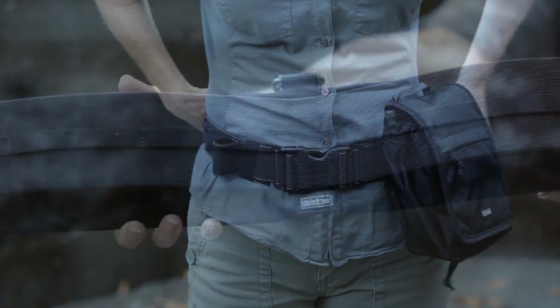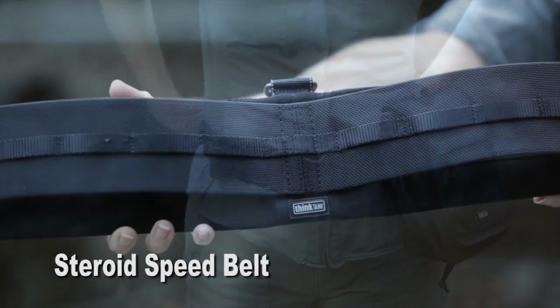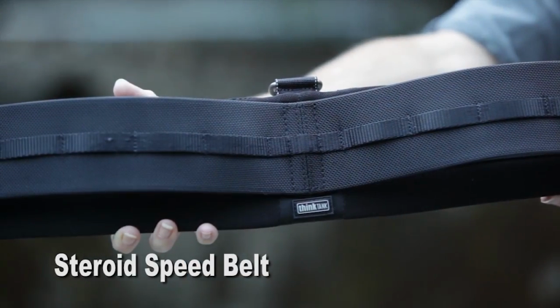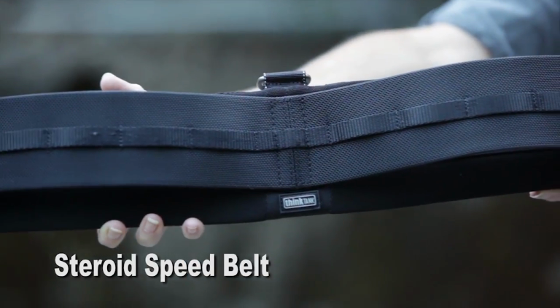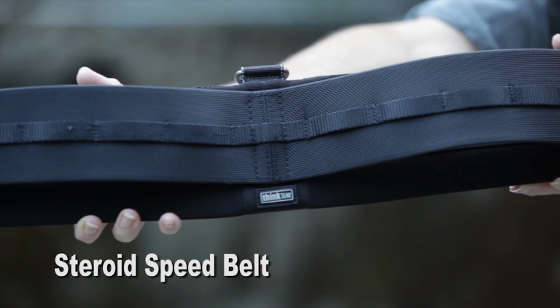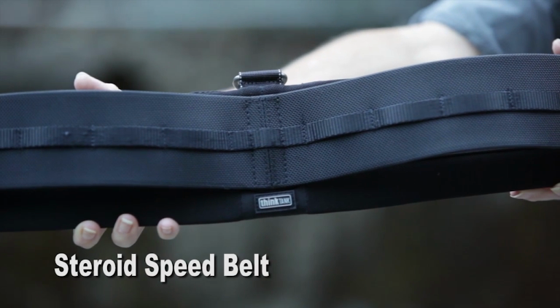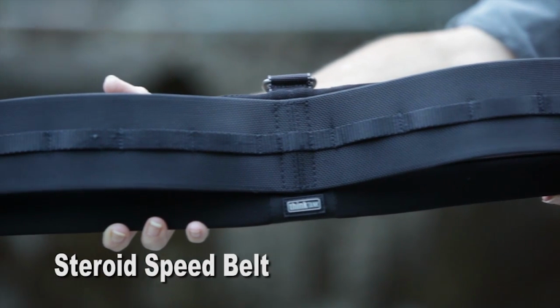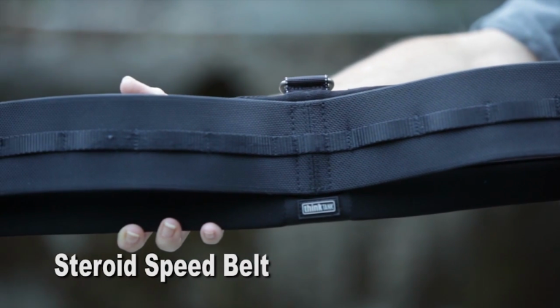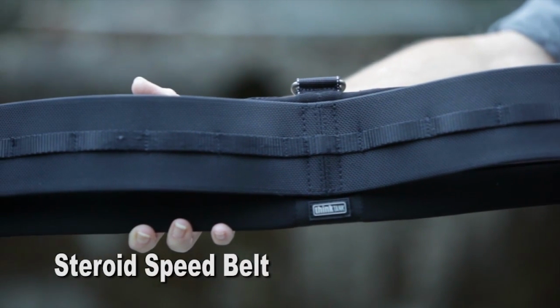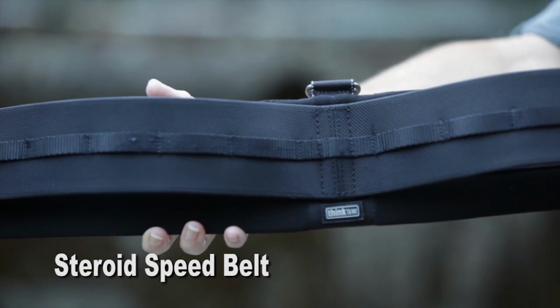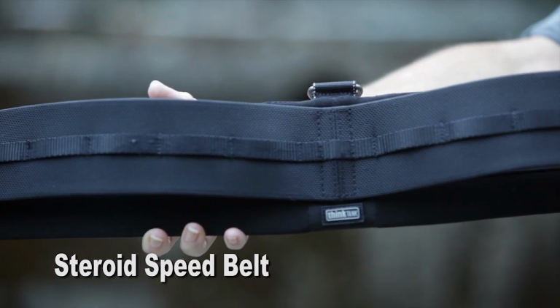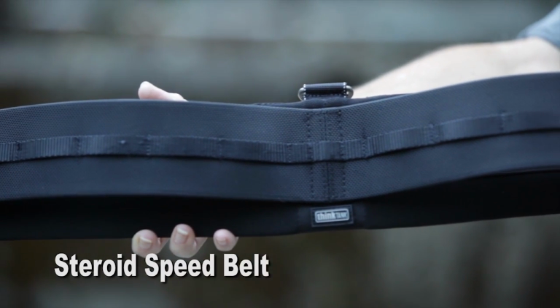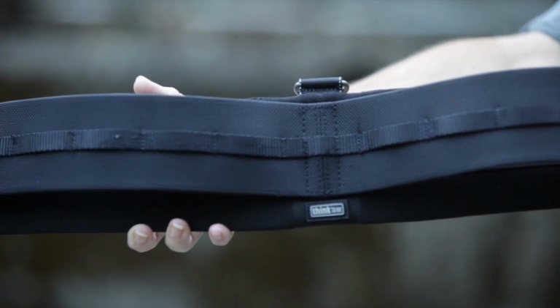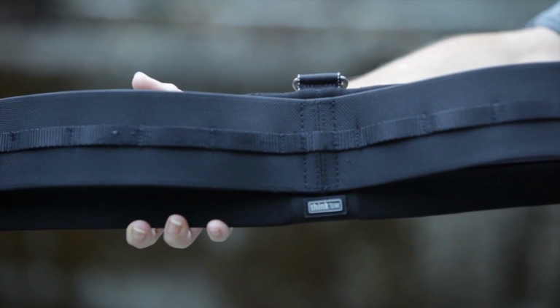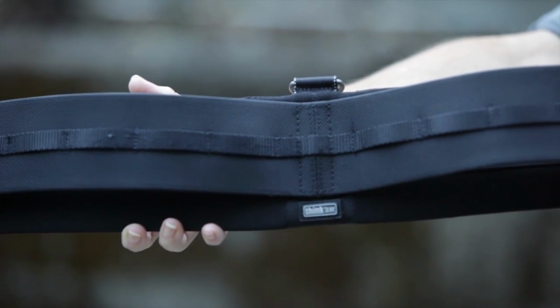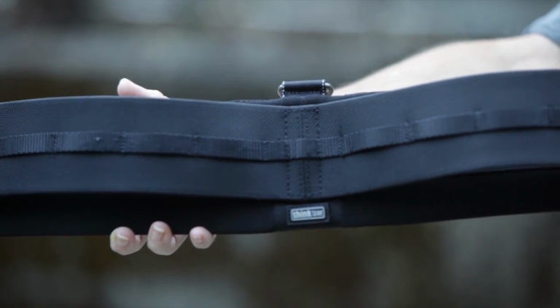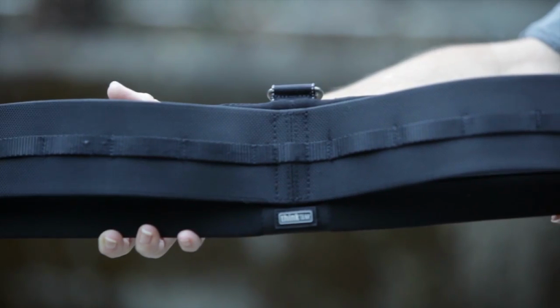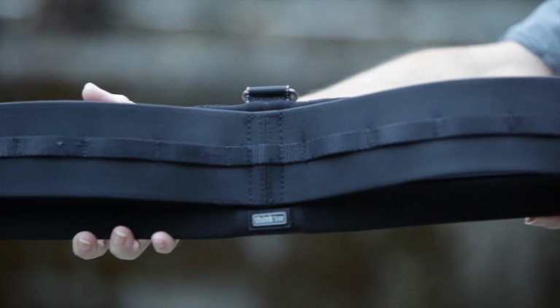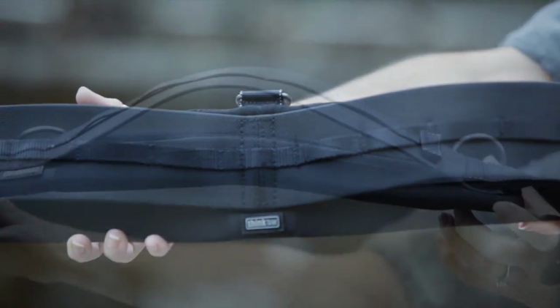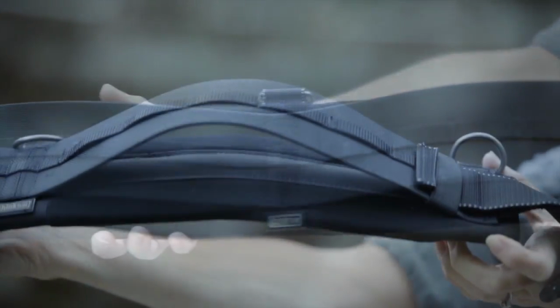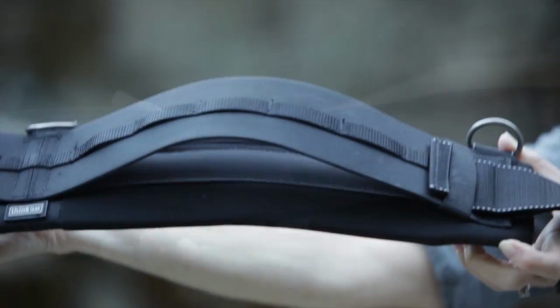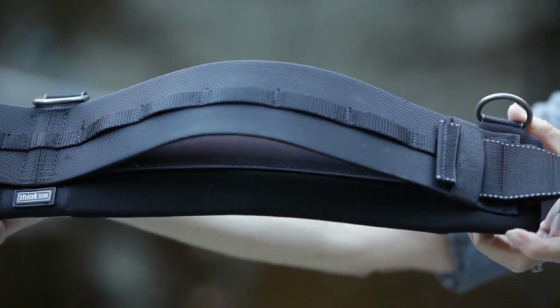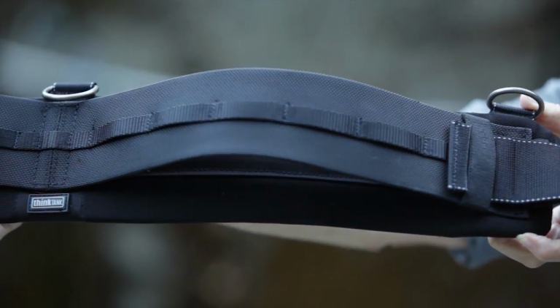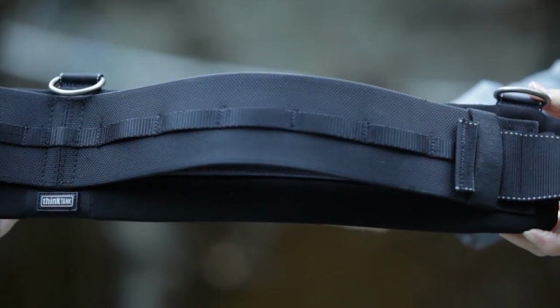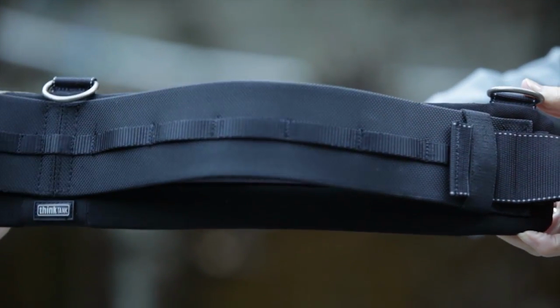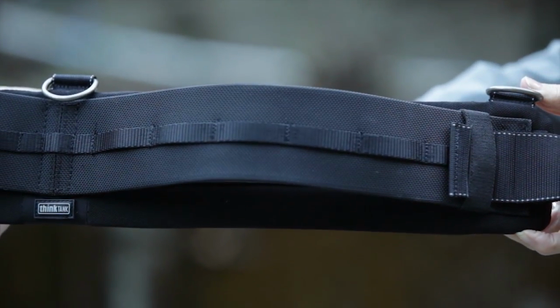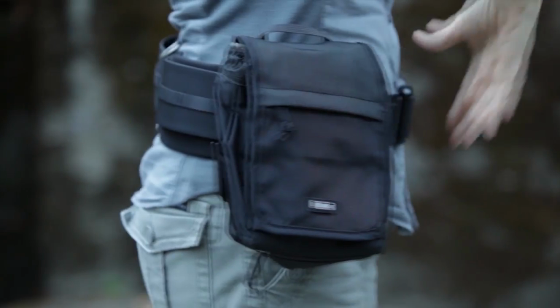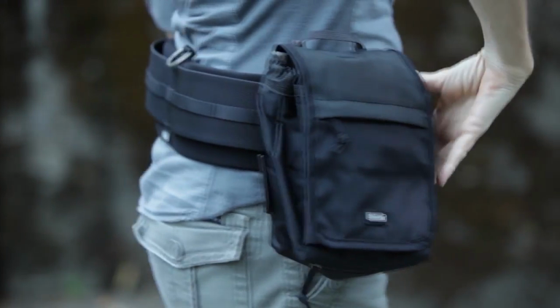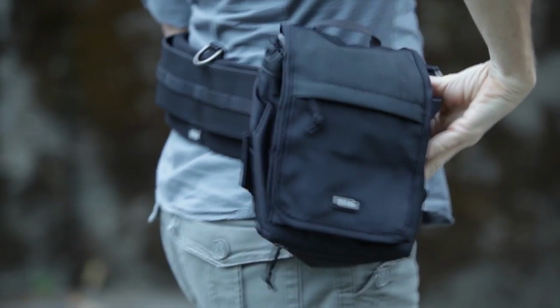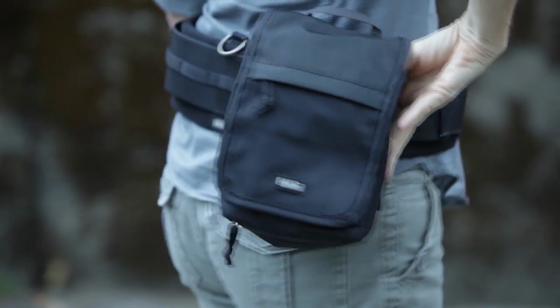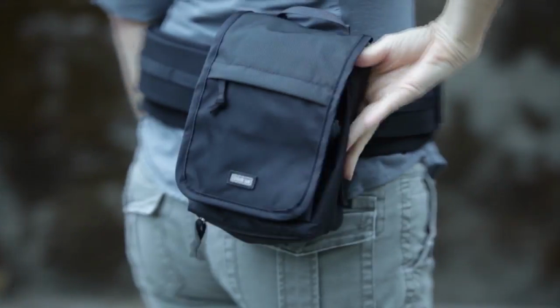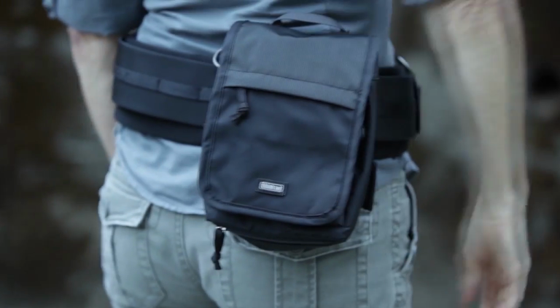The Steroid Speed Belt is a heavy-duty belt with increased padding, providing extra support for heavier loads of camera gear. The modular rail is permanently attached to the outside of the padding, limiting component rotation to one side or the other.